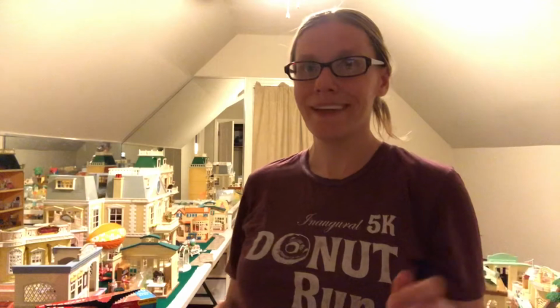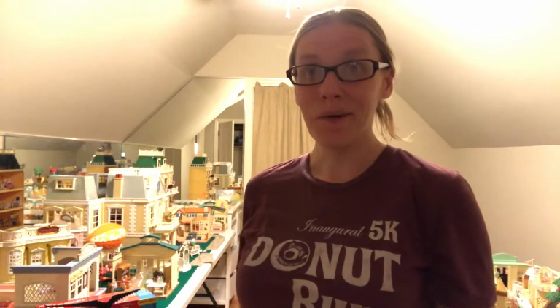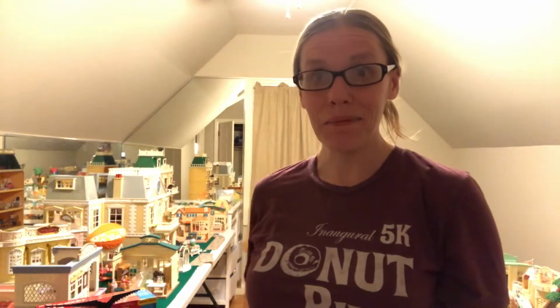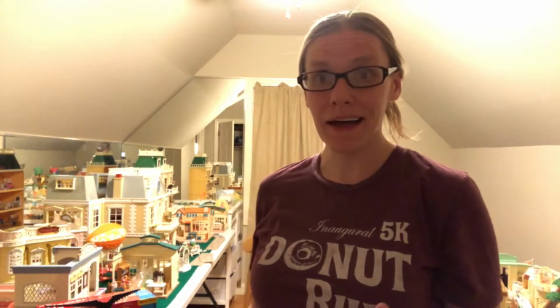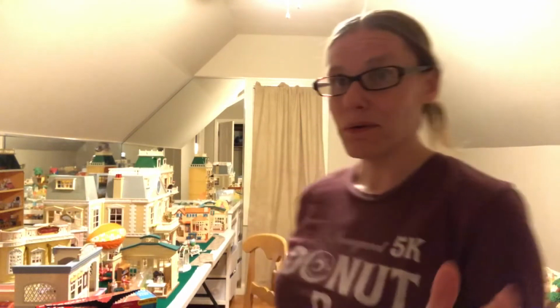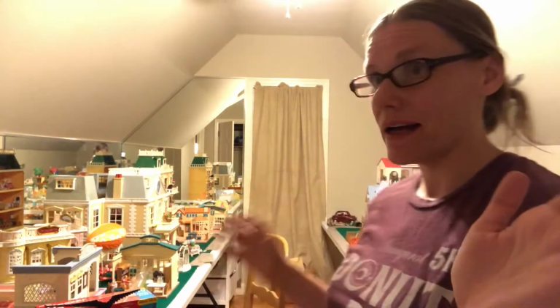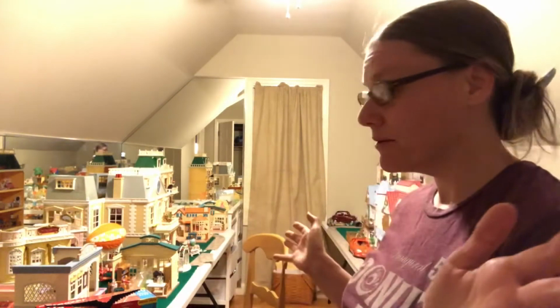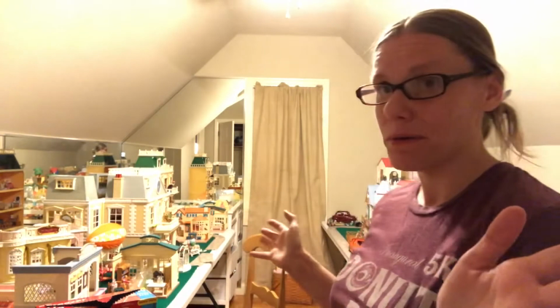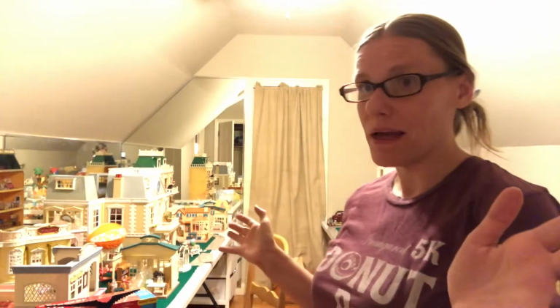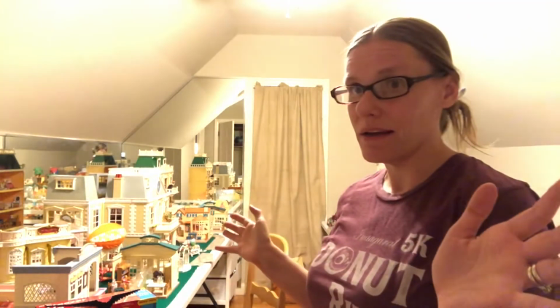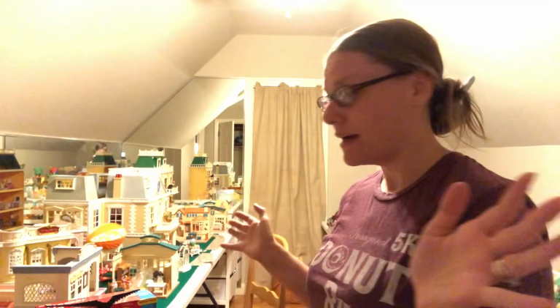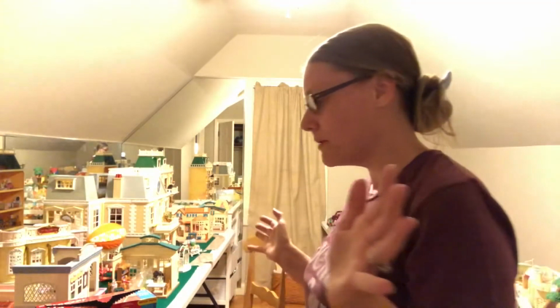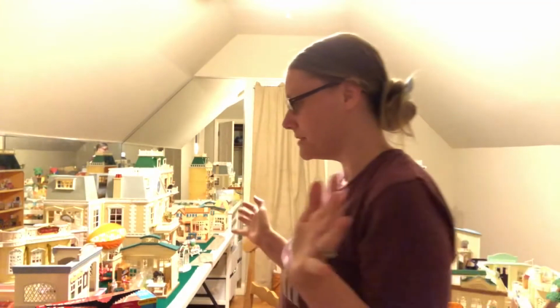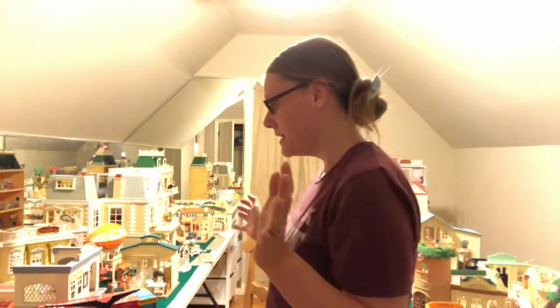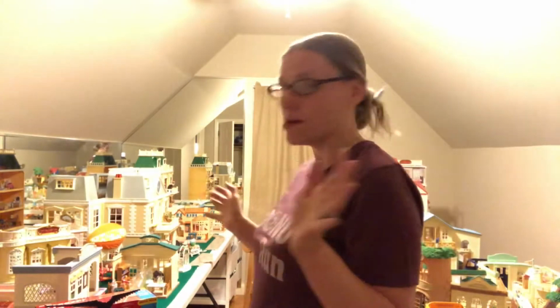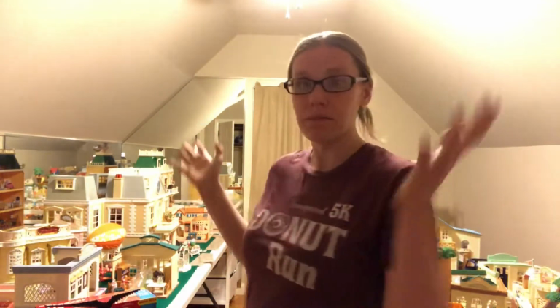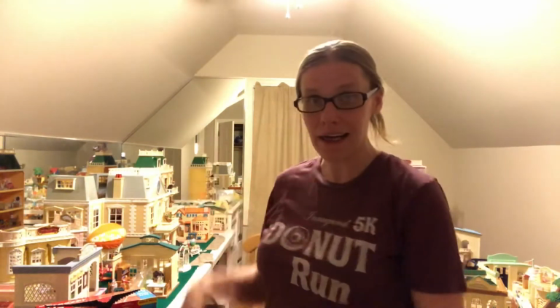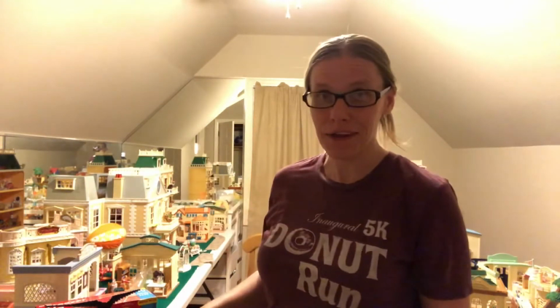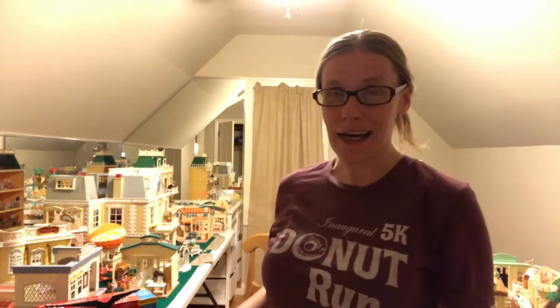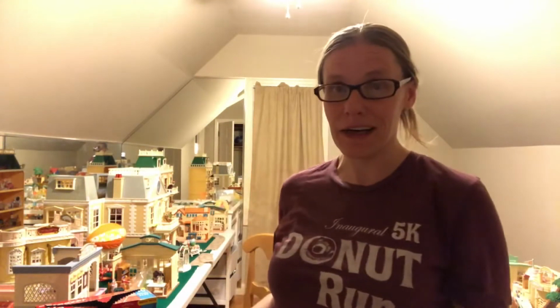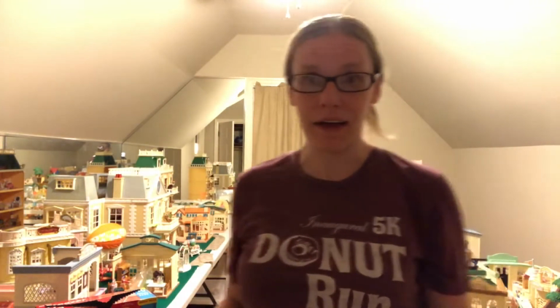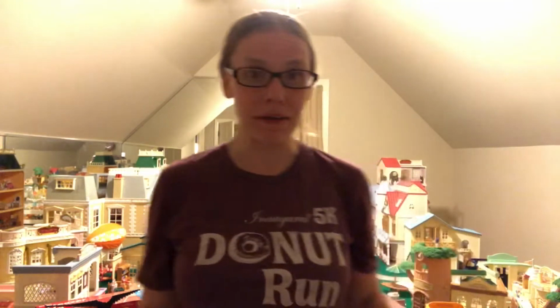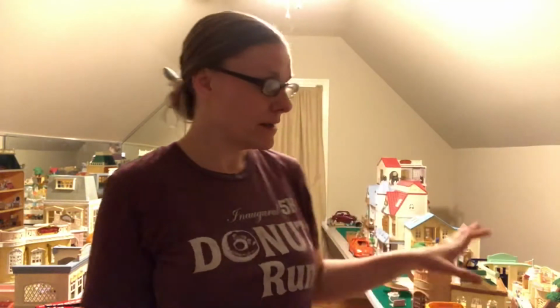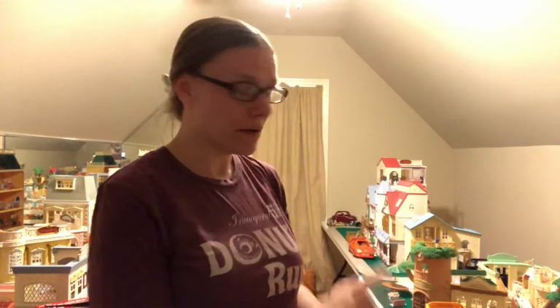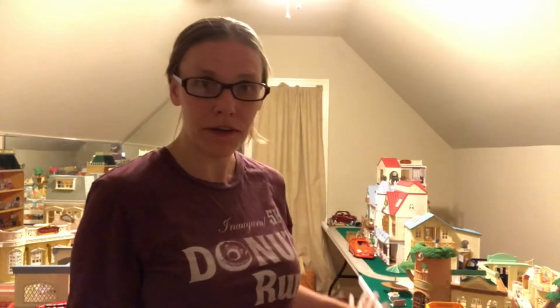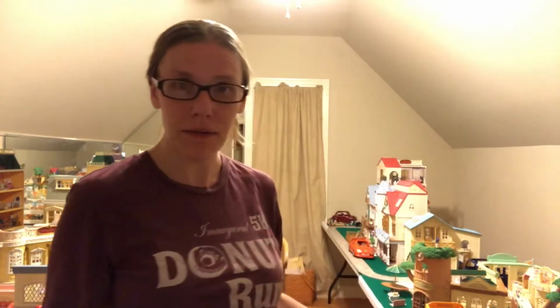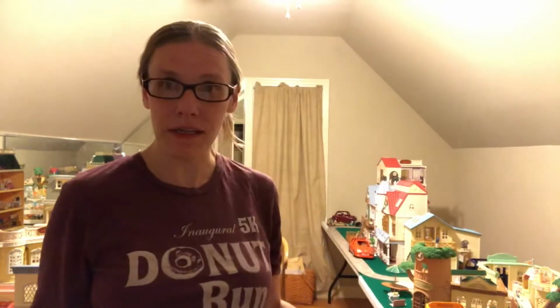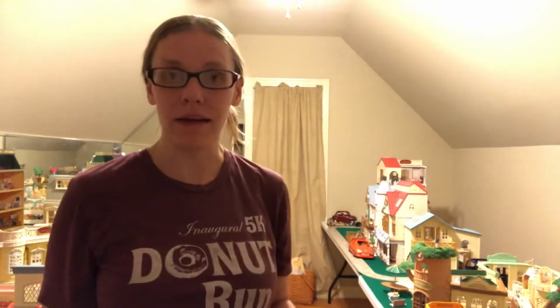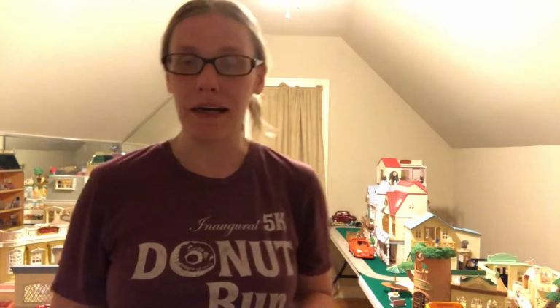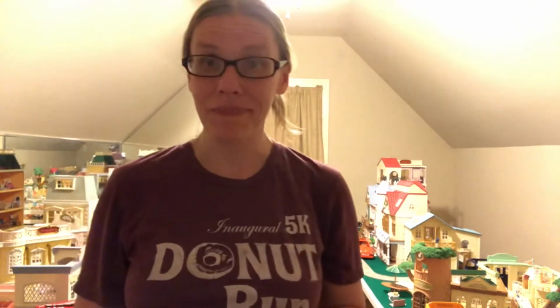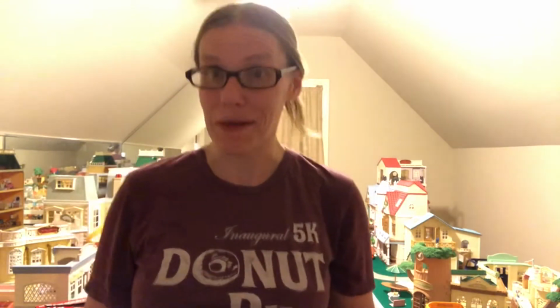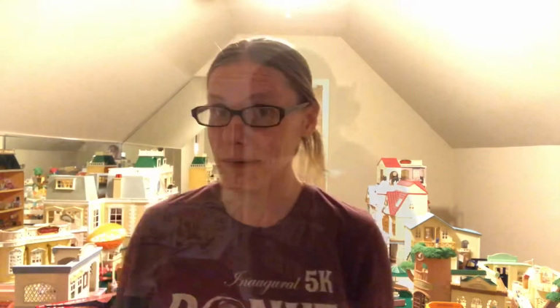Welcome back! I'm in the critter room and I'm going to start taking everything down, then clear off all the tables and set it back up again.